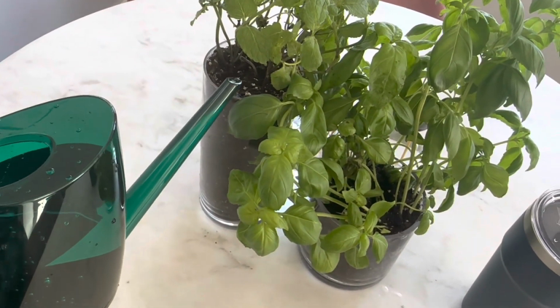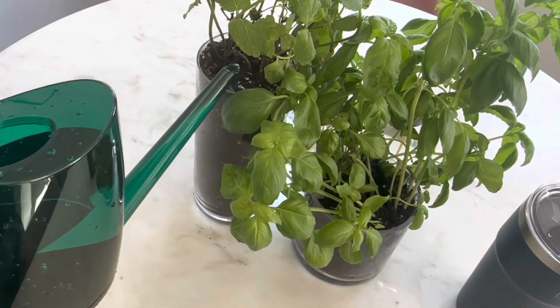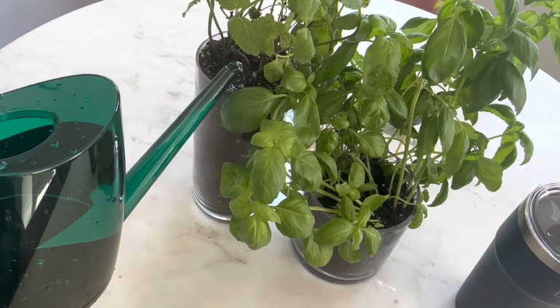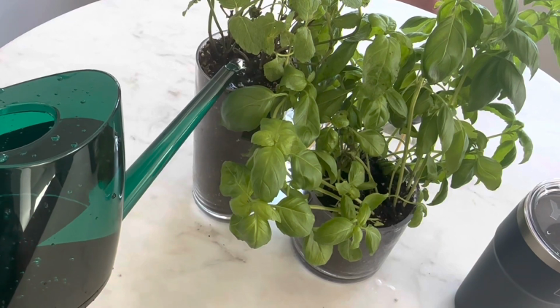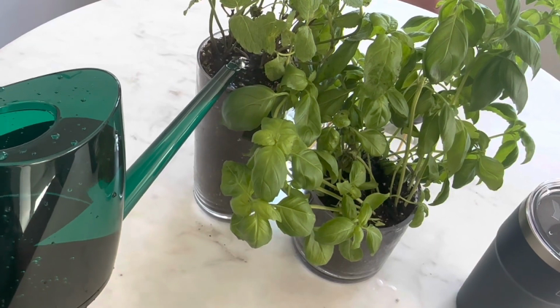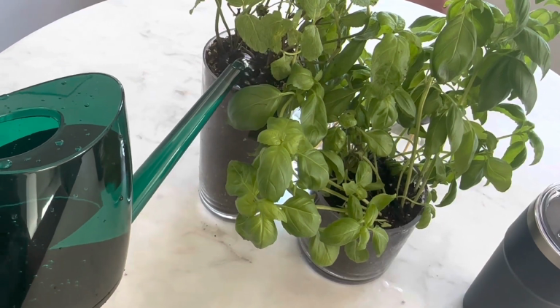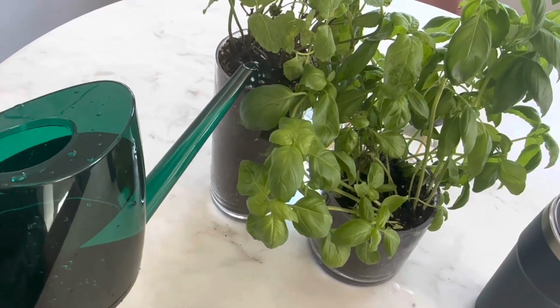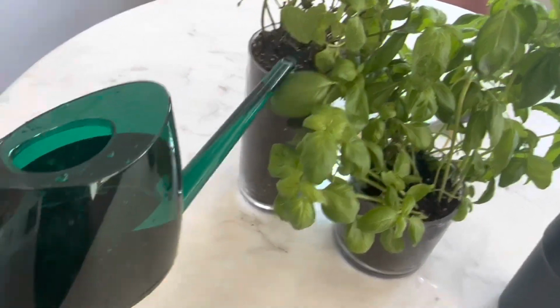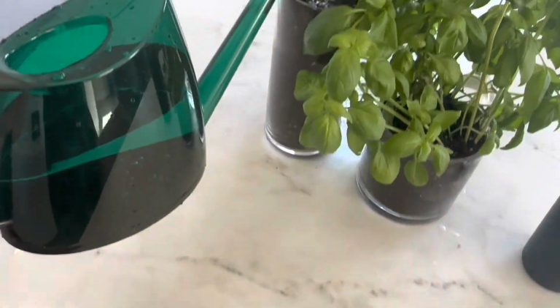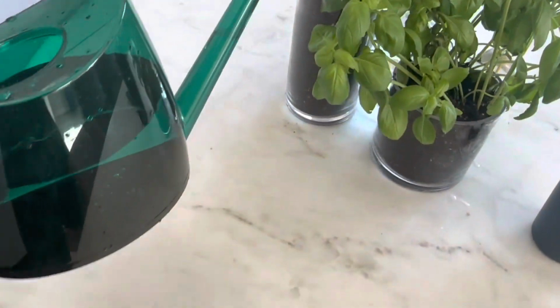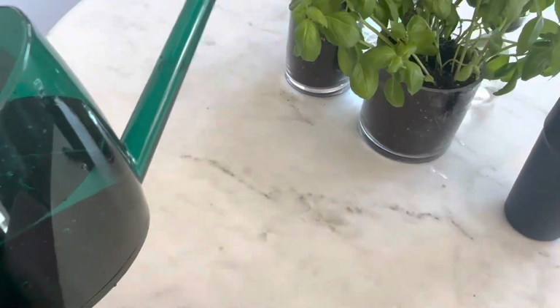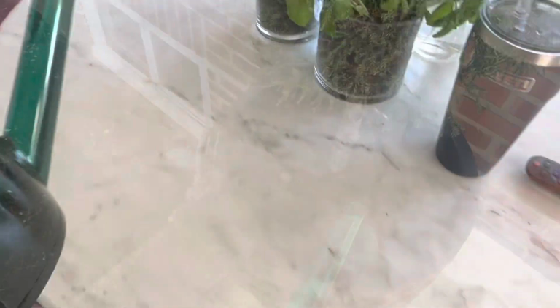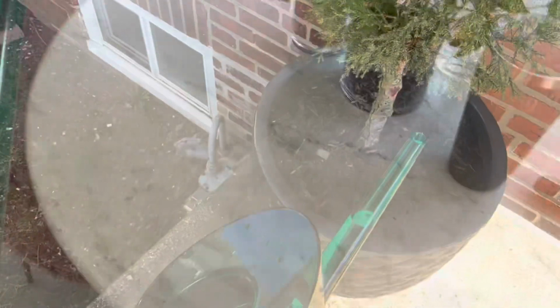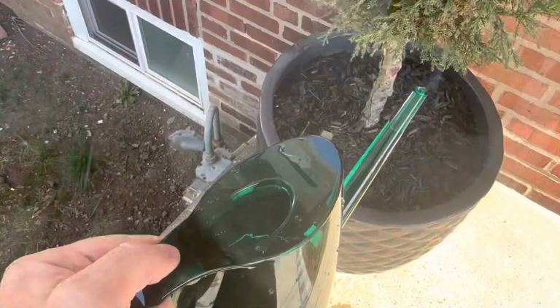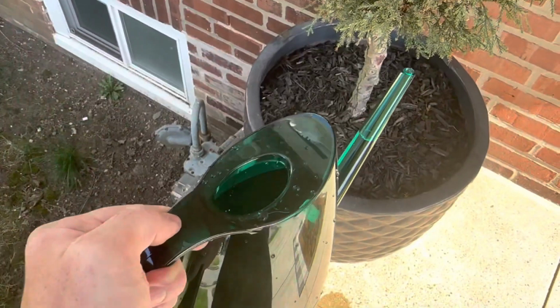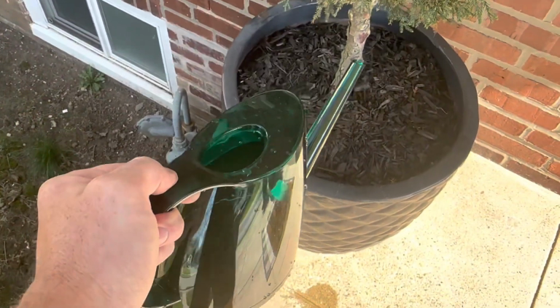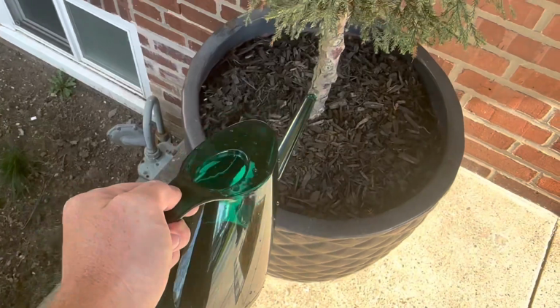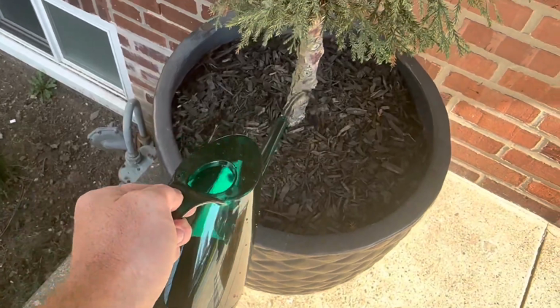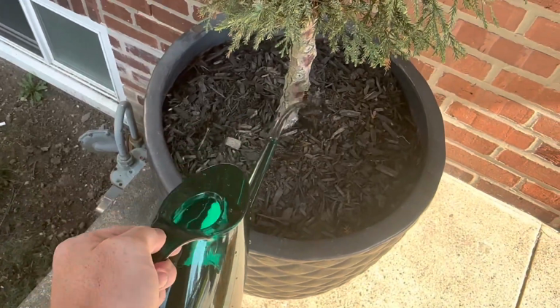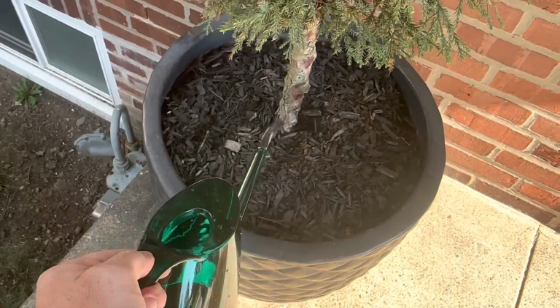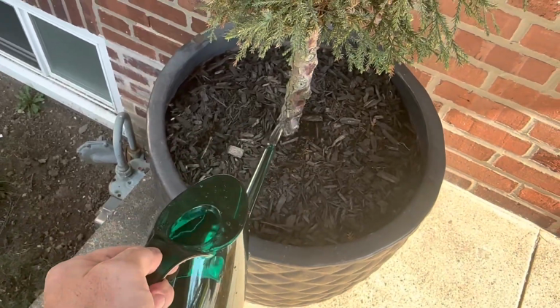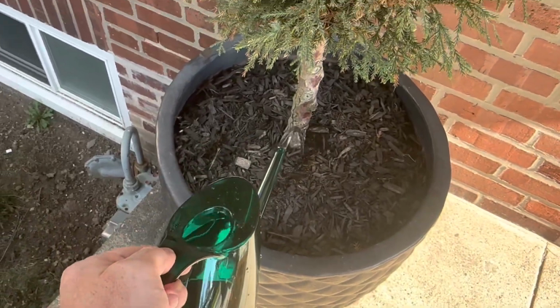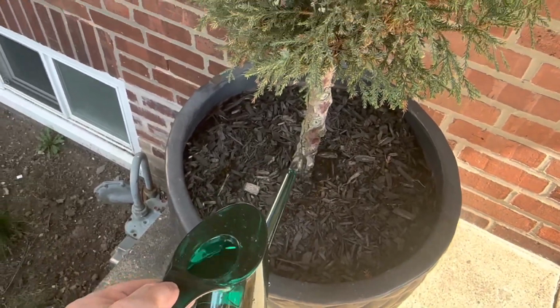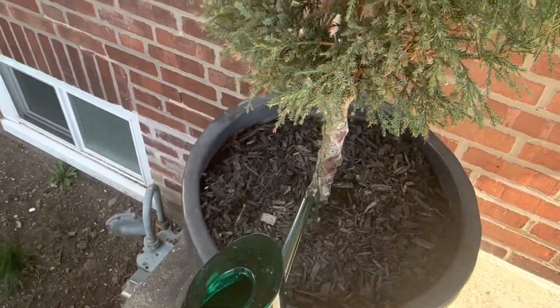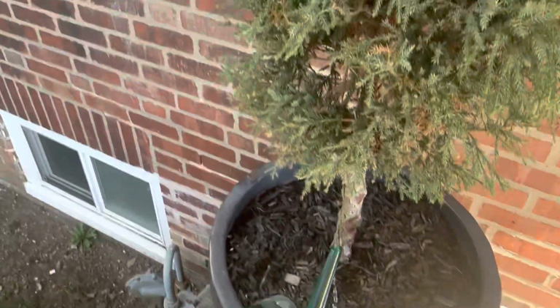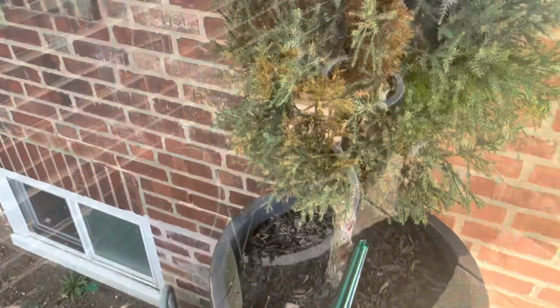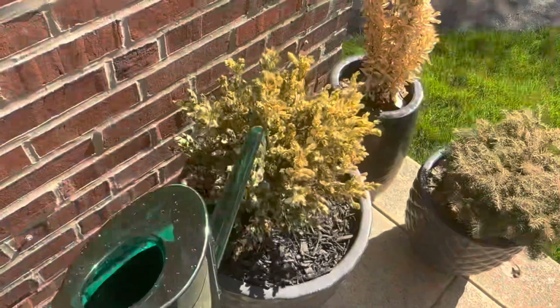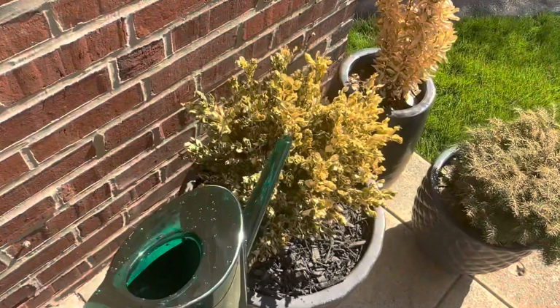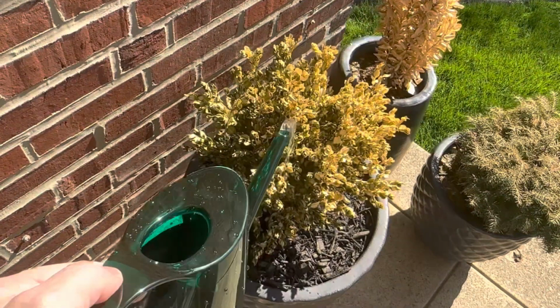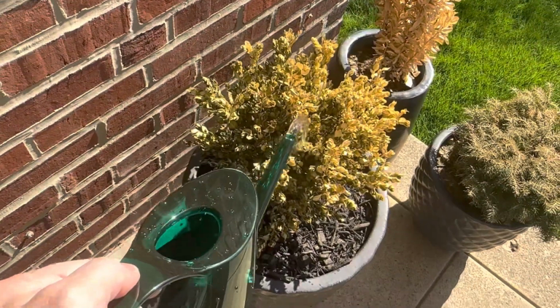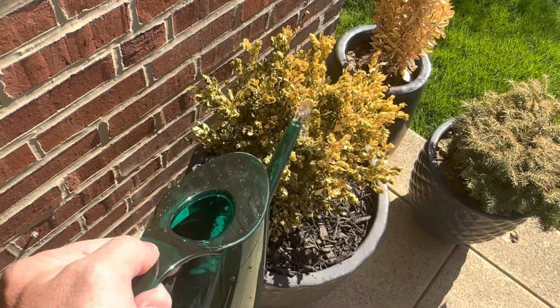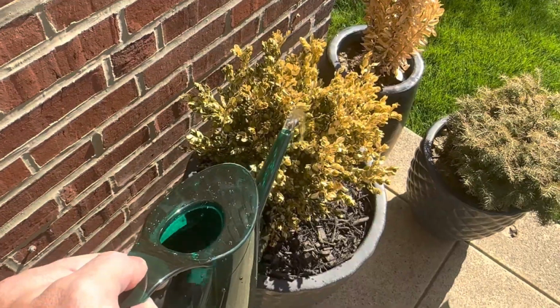All in all, I give the WhaleLife Indoor Watering Can two green thumbs up. It's stylish, it's functional, and most importantly, it's a hoot to use. So what are you waiting for? Go ahead and give your plants some hydration they deserve.